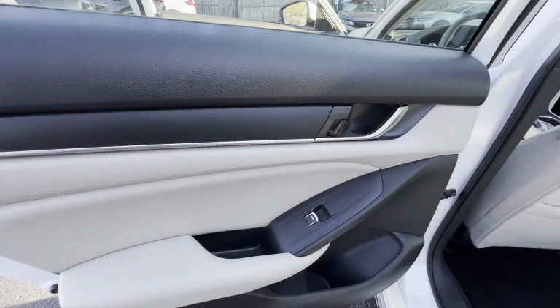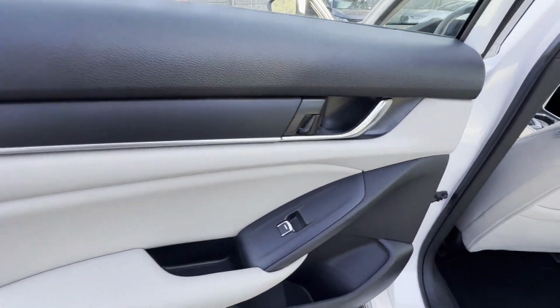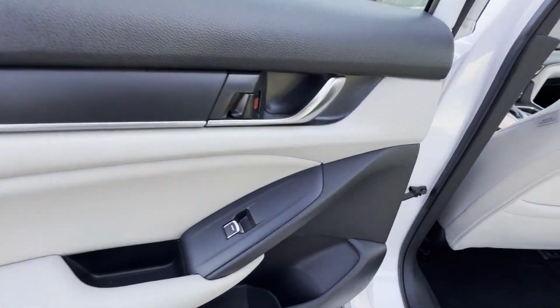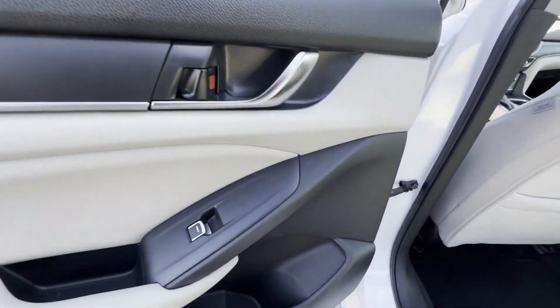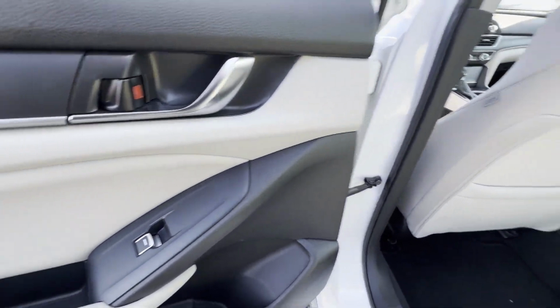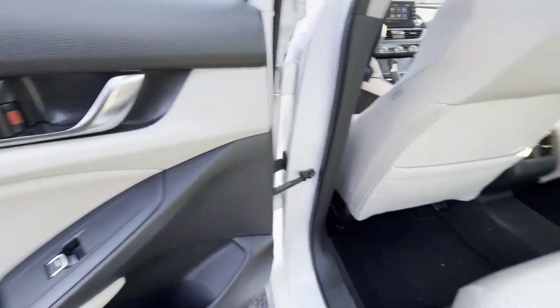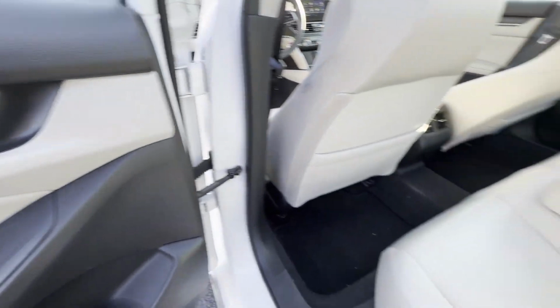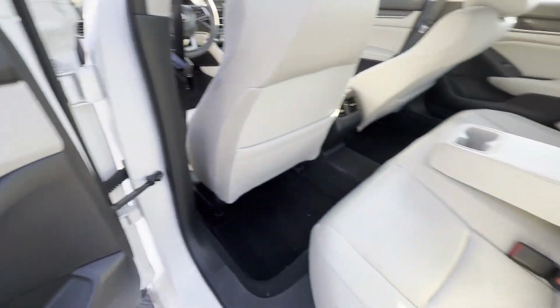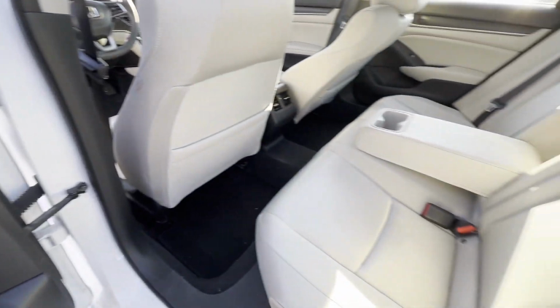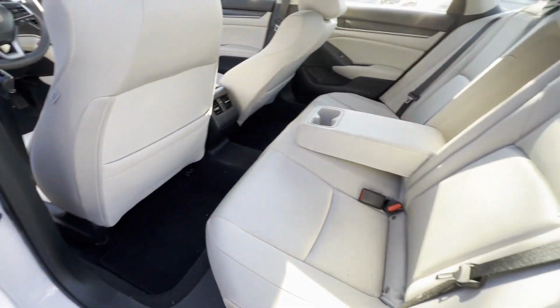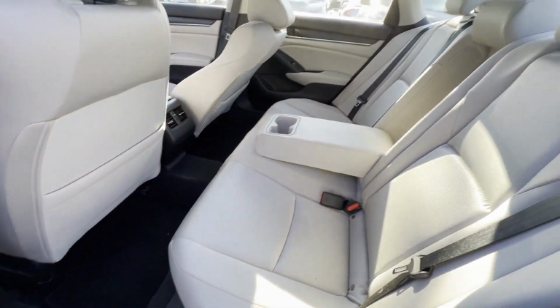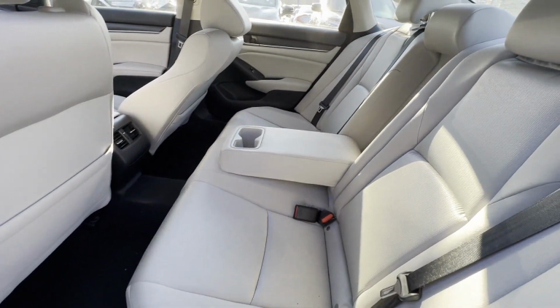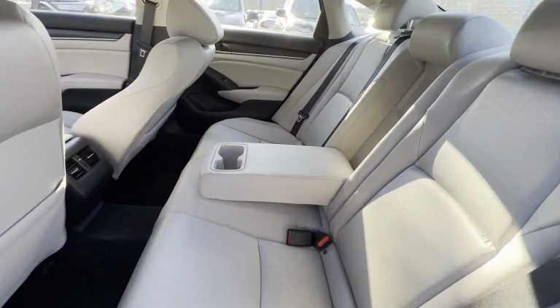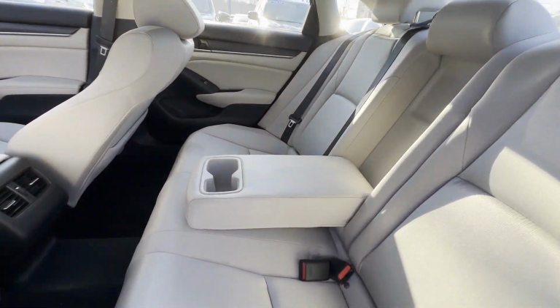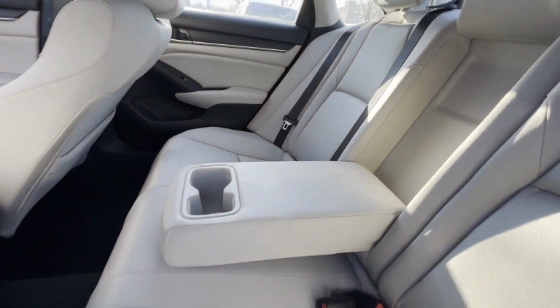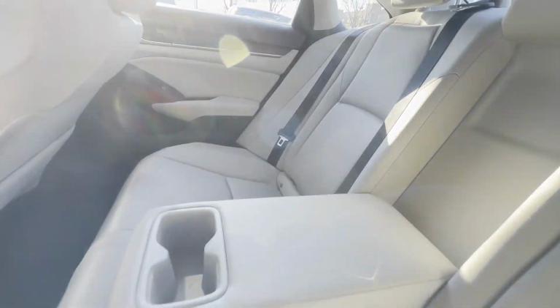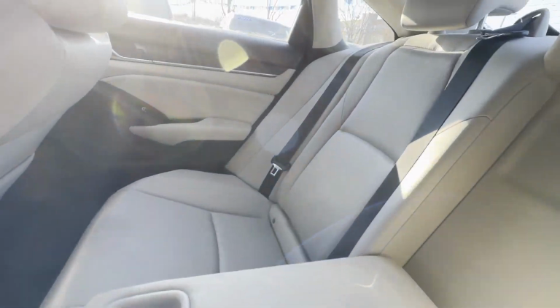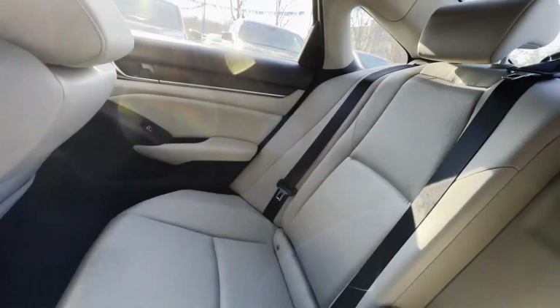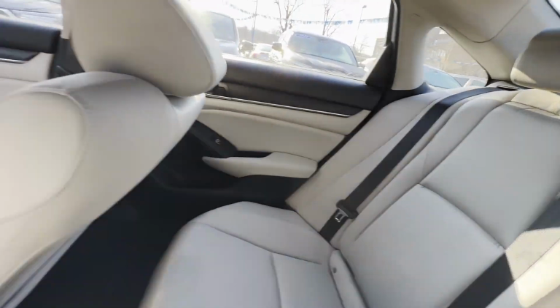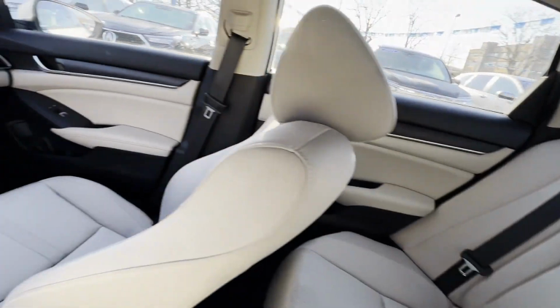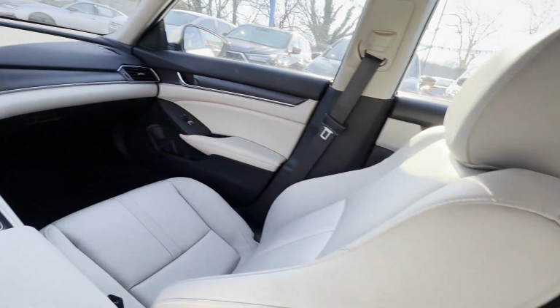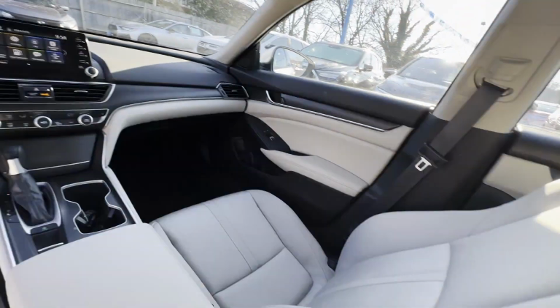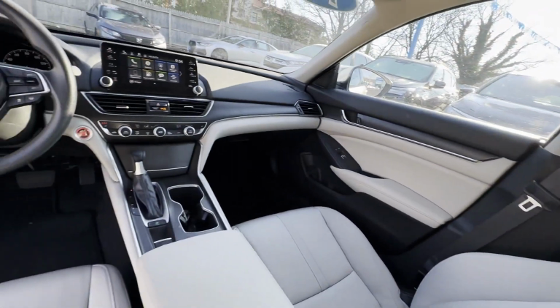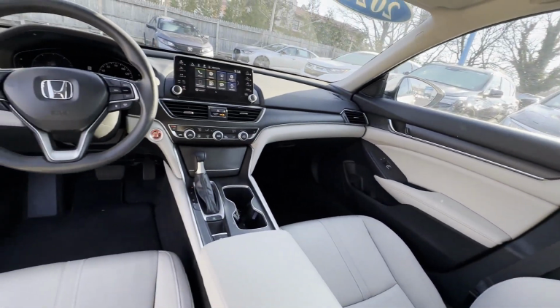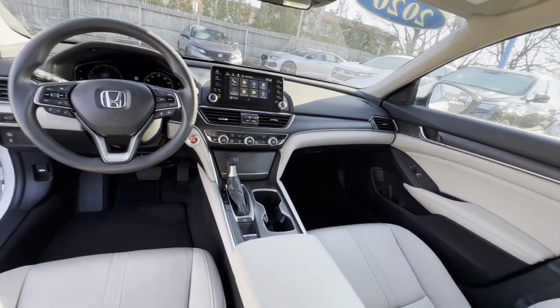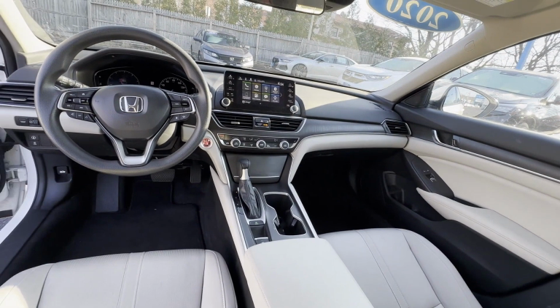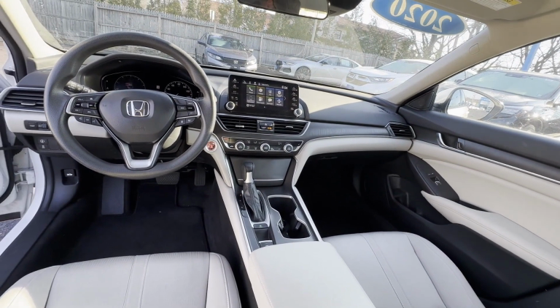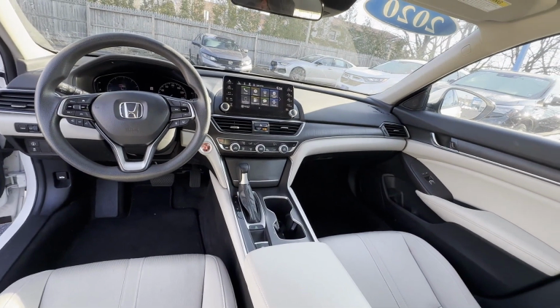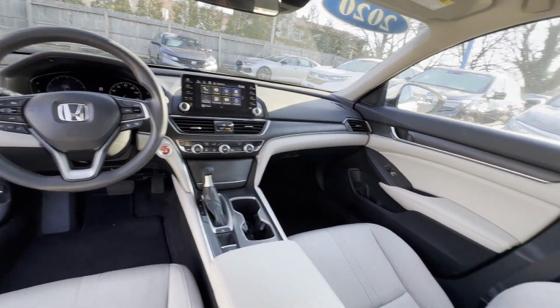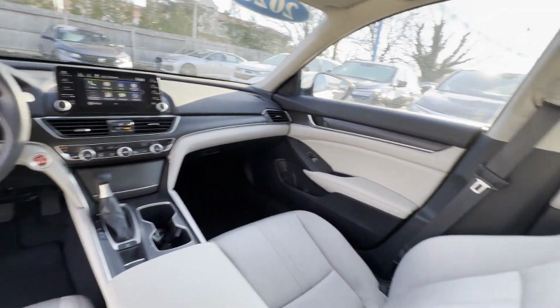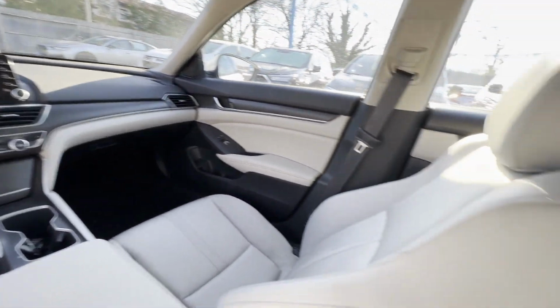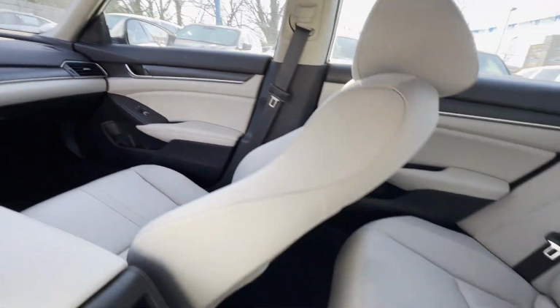Blind spot monitor, heated side view mirrors, moonroof, wood grain trim, backup camera, power driver seat, pass-through rear seat, Bluetooth, and brake assist.